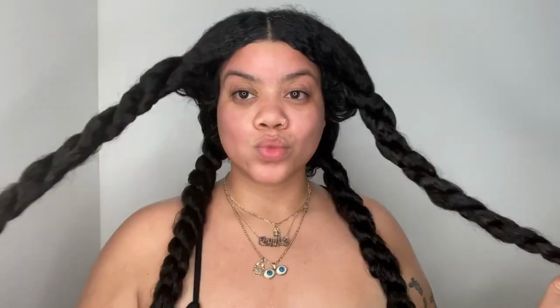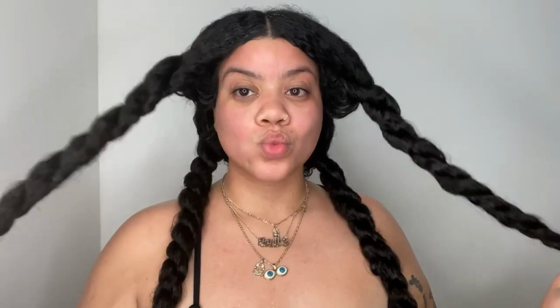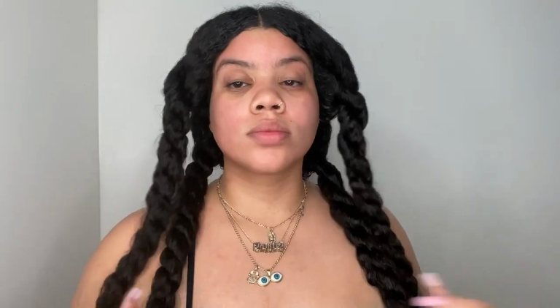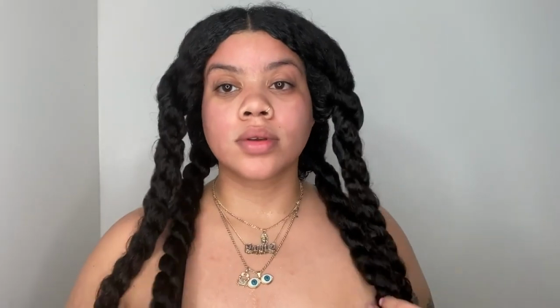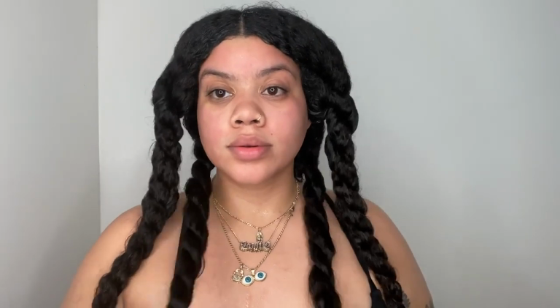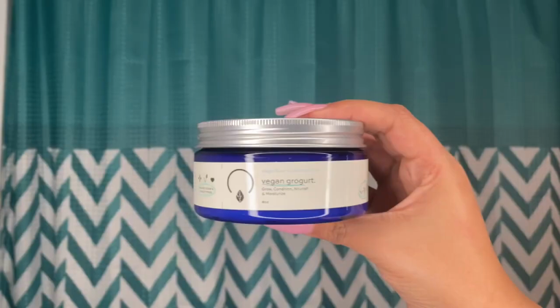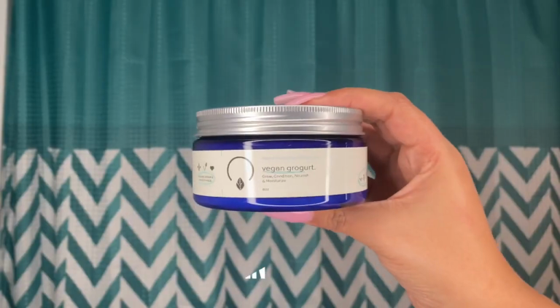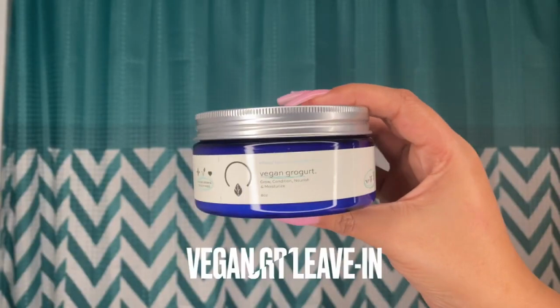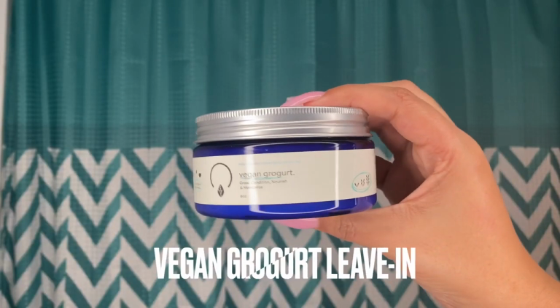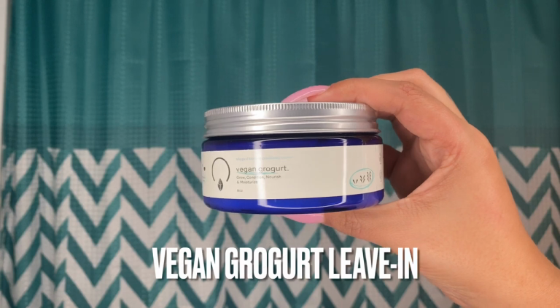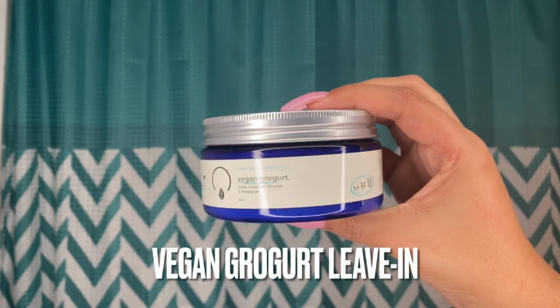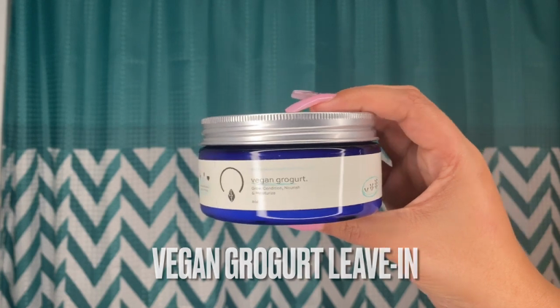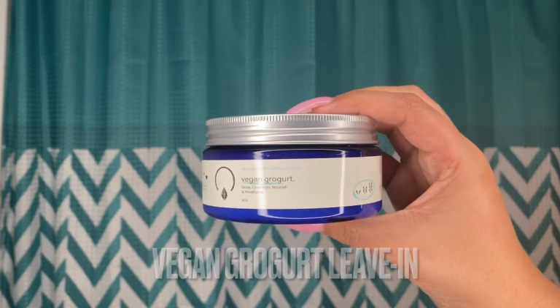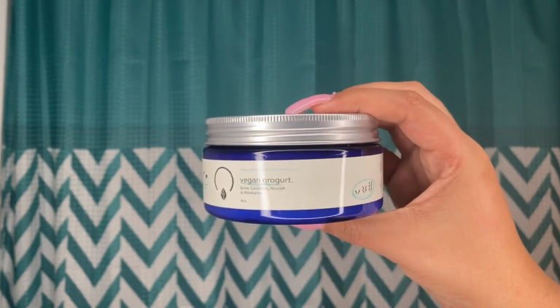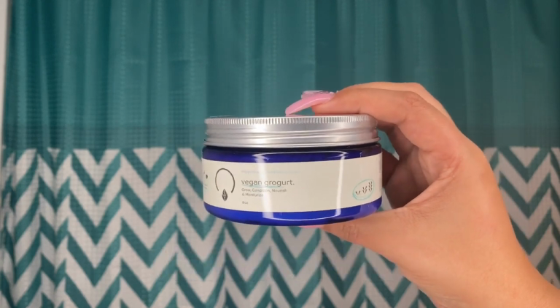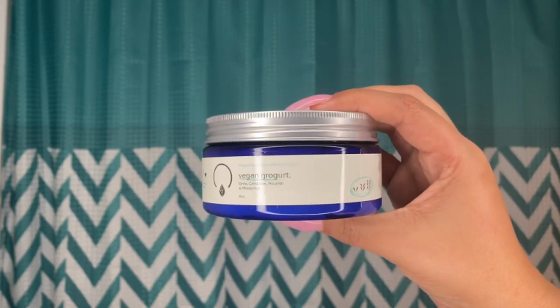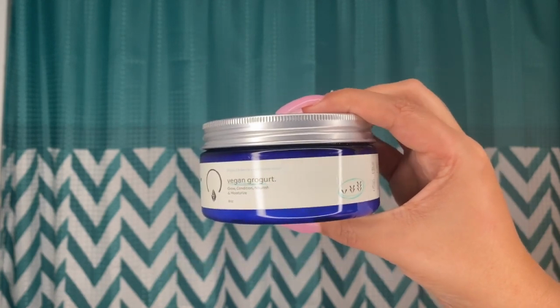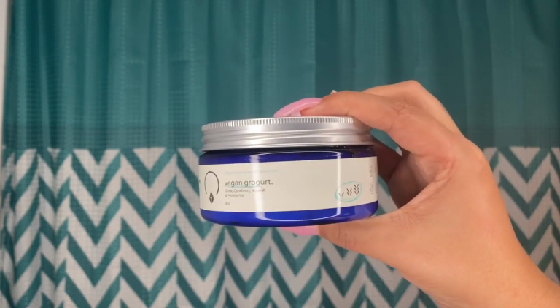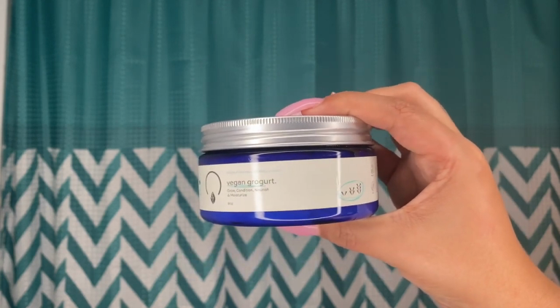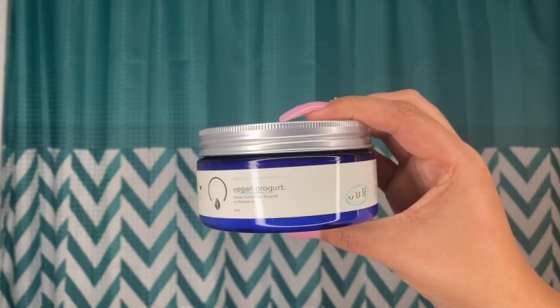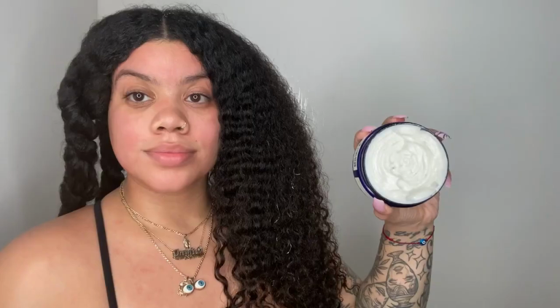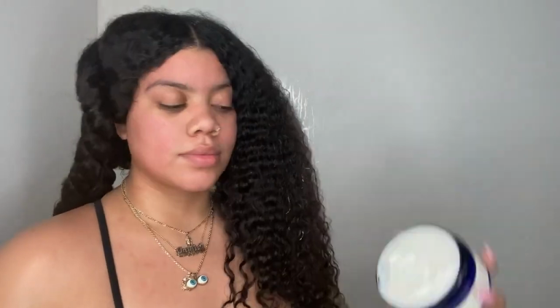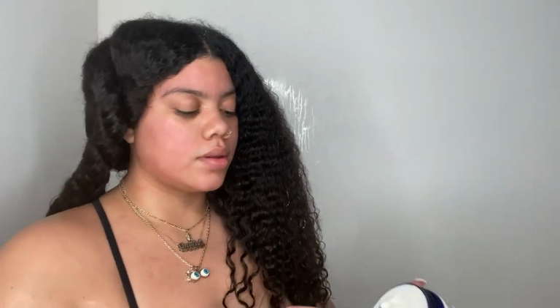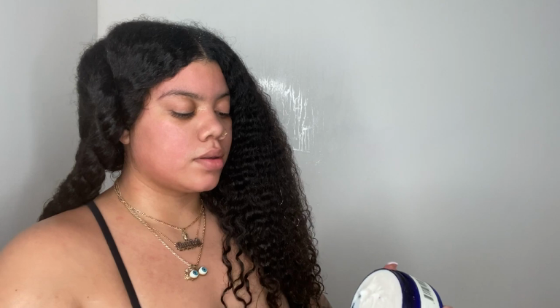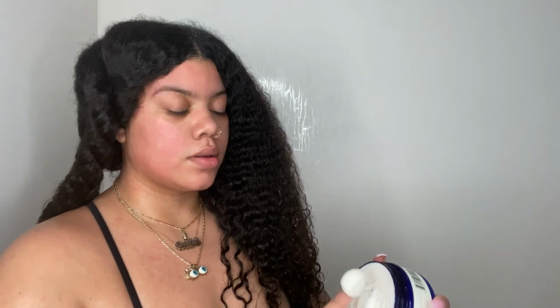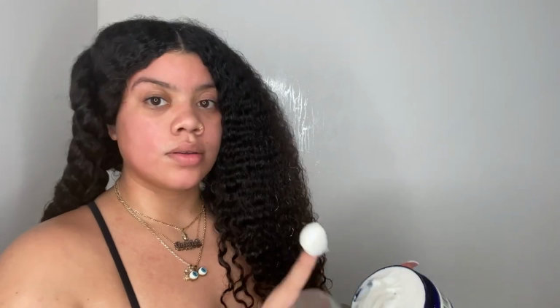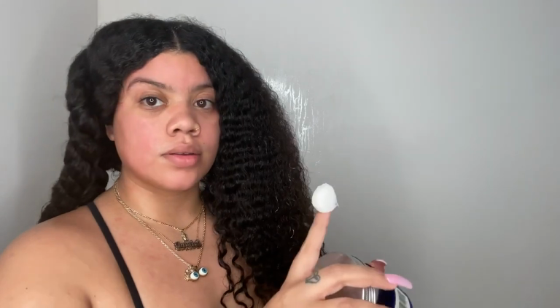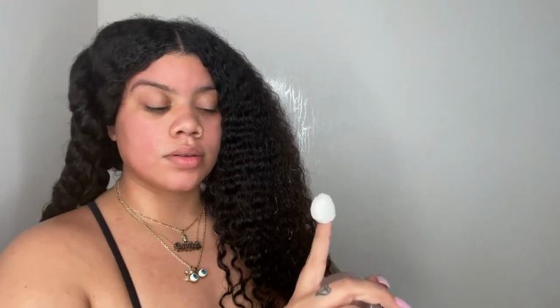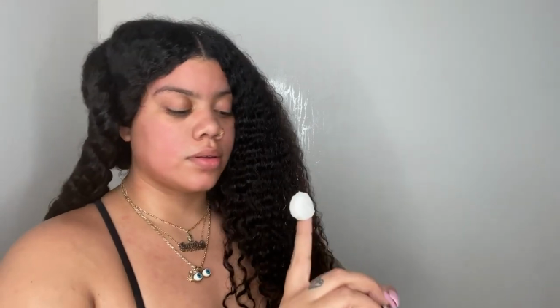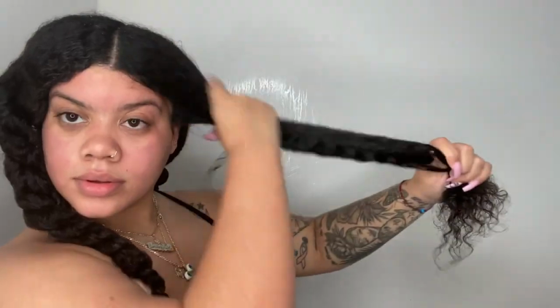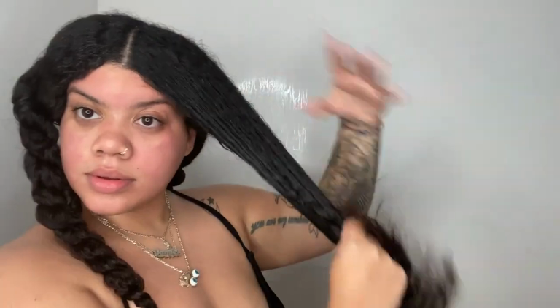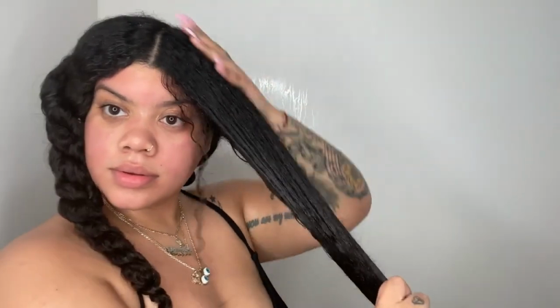So I'm done washing my hair and now it's time for styling. I put it back in four parts and I'm going in with the Vegan Grogurt. A little goes a long way — be sure to apply this product on wet hair.